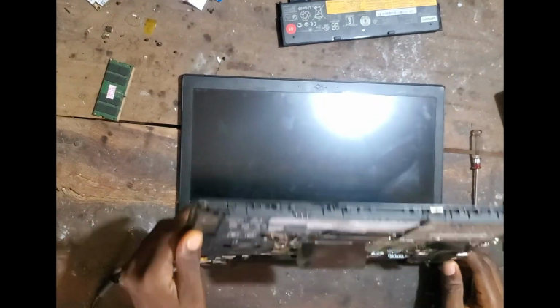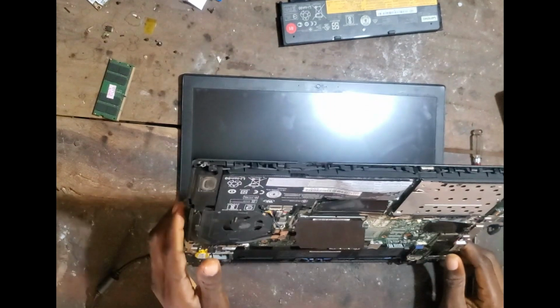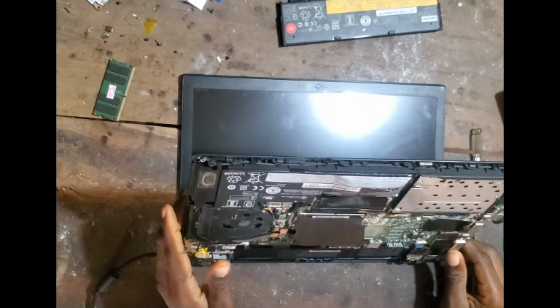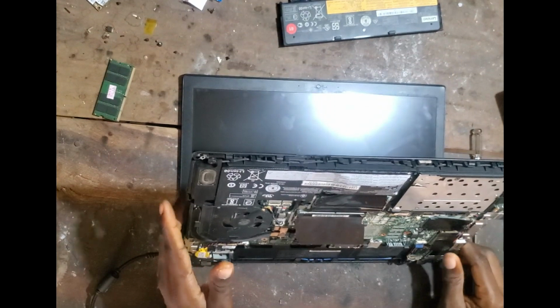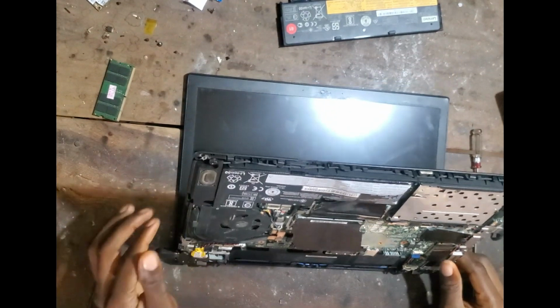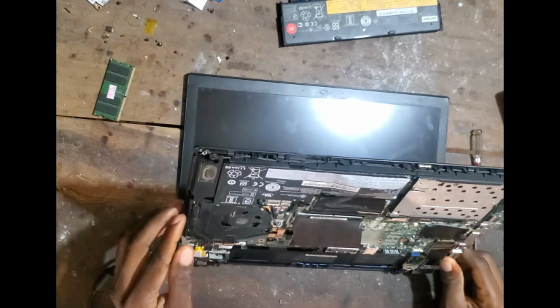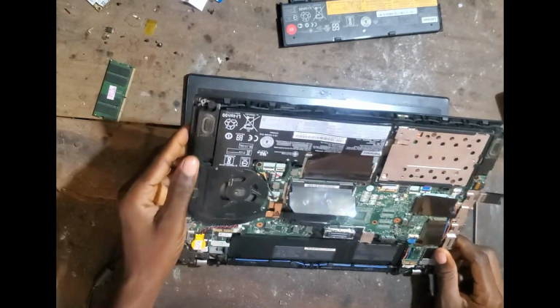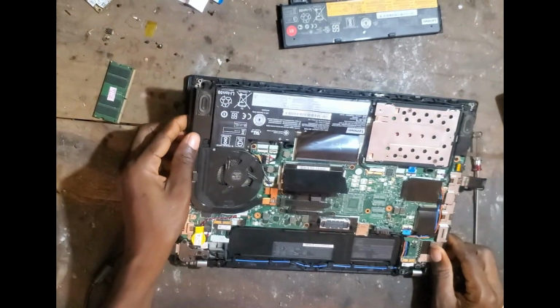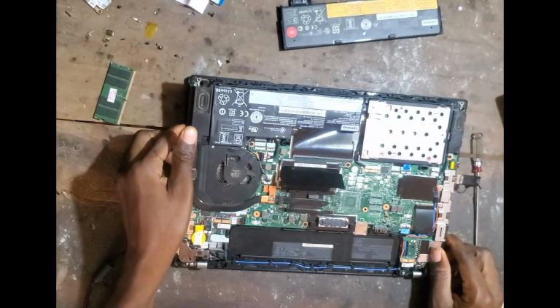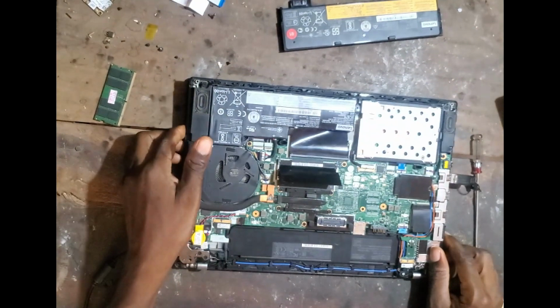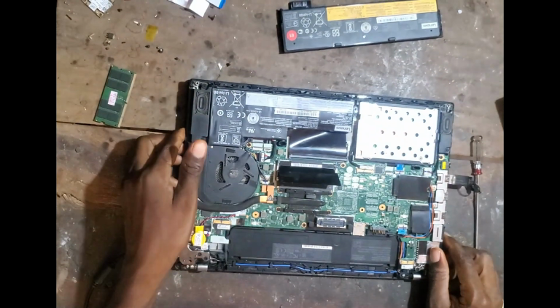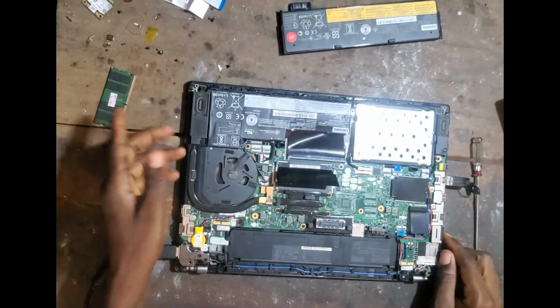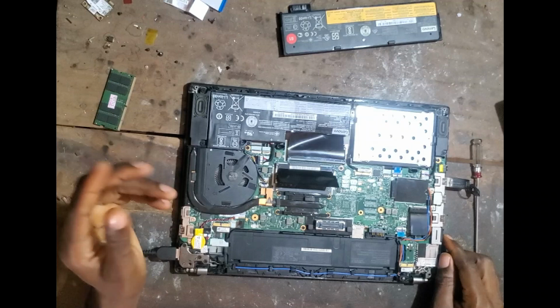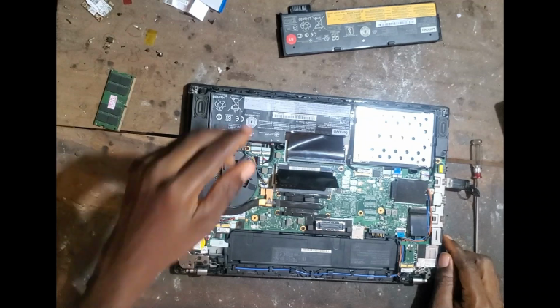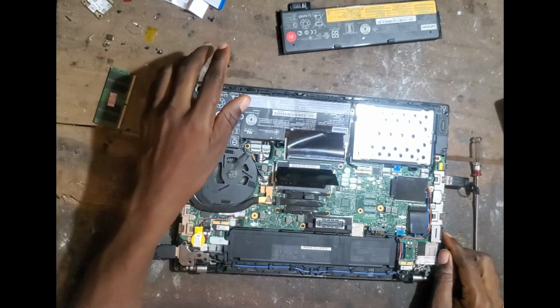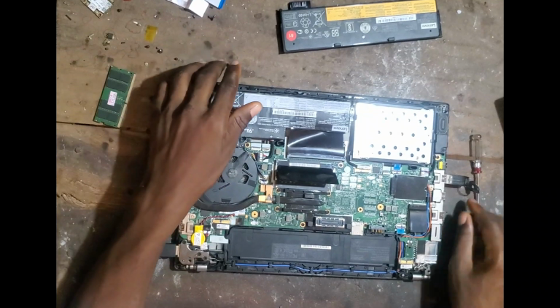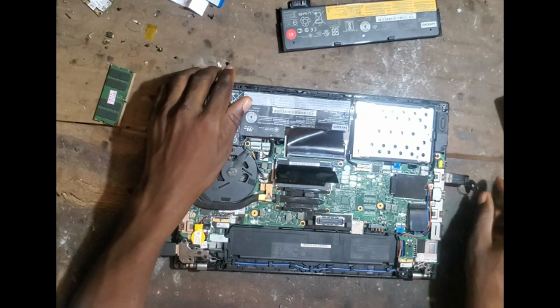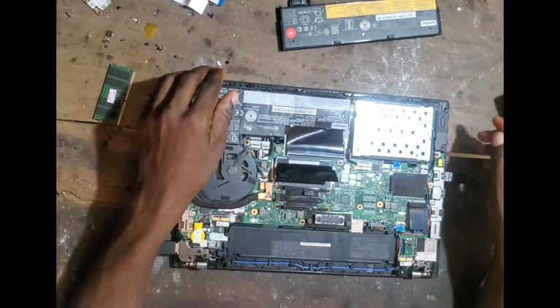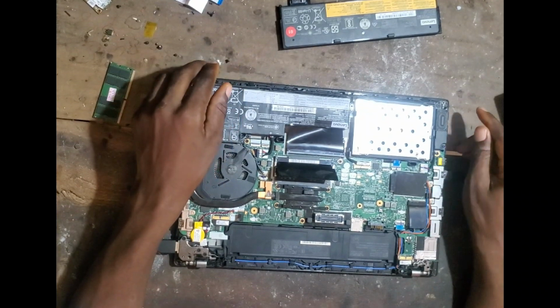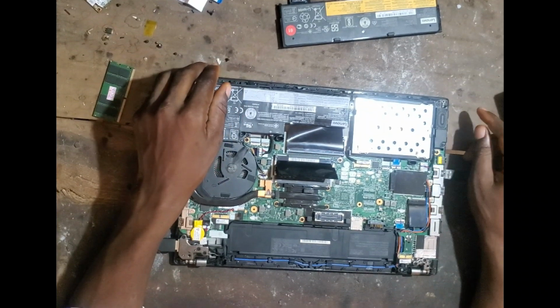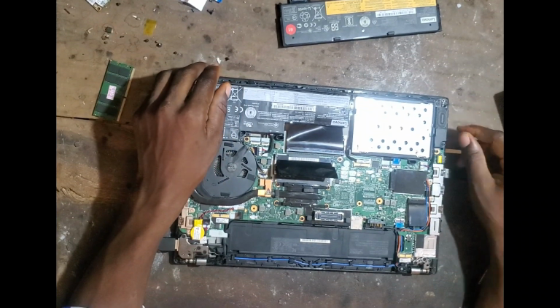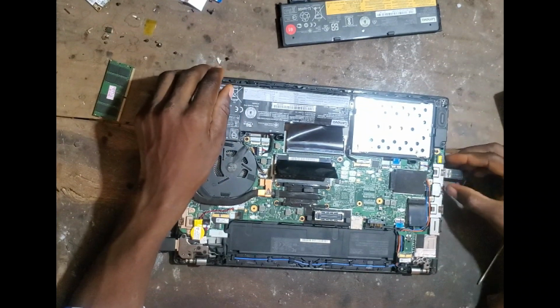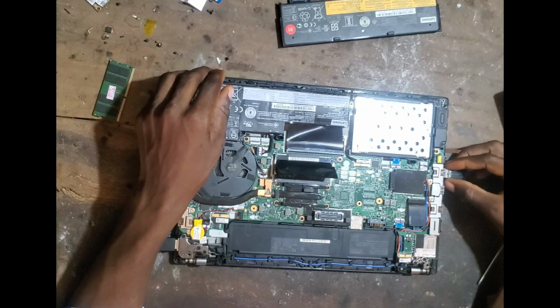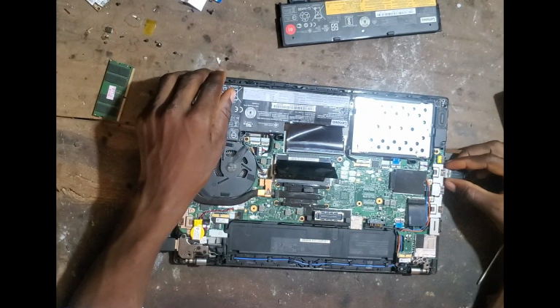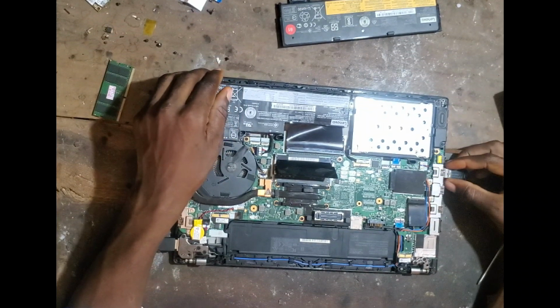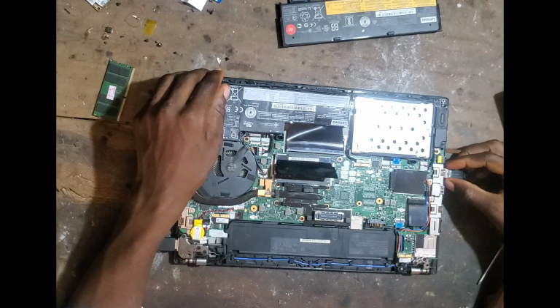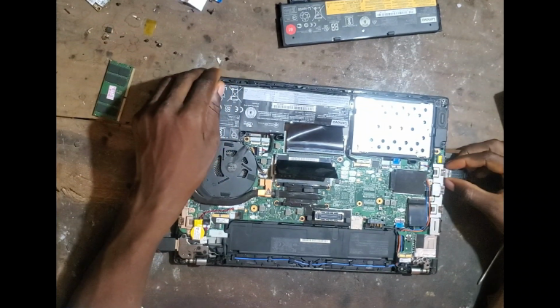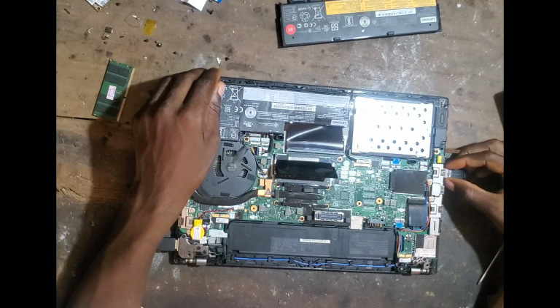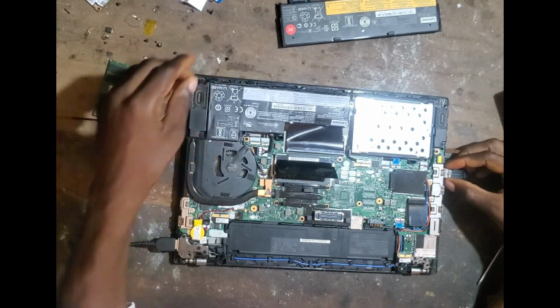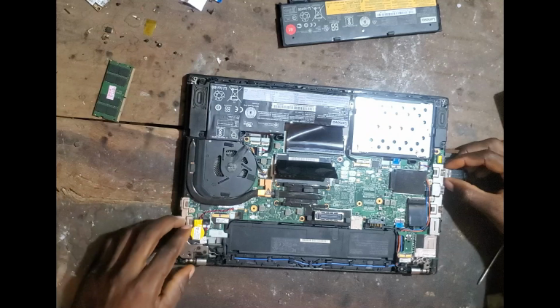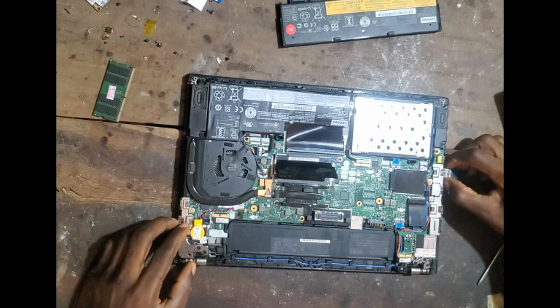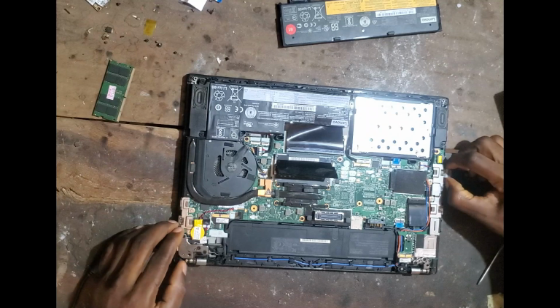So that is how you go about the troubleshooting, yeah. Any kind of beep here at all? Any kind of beep here at all?